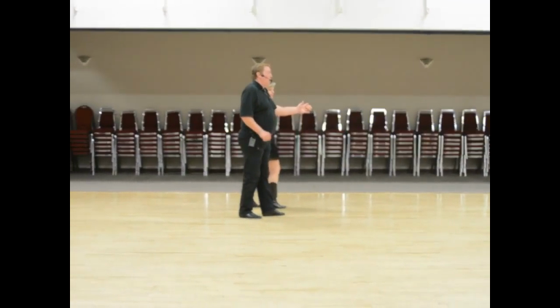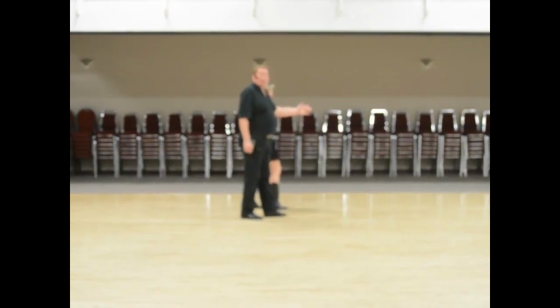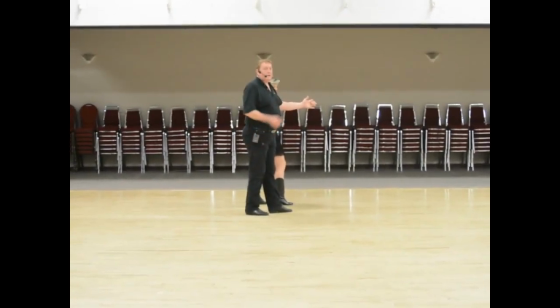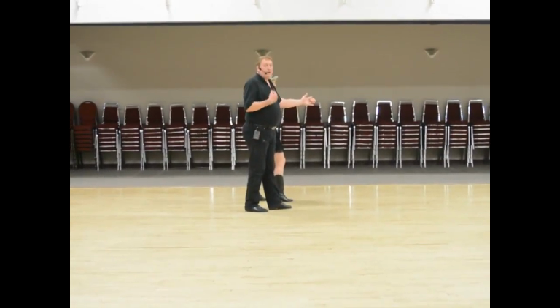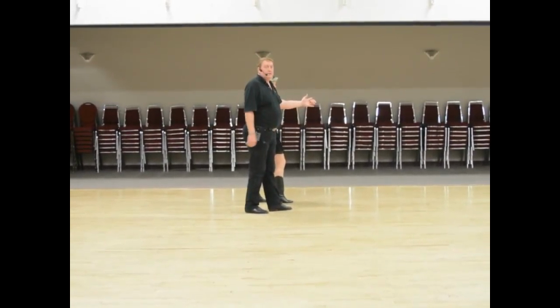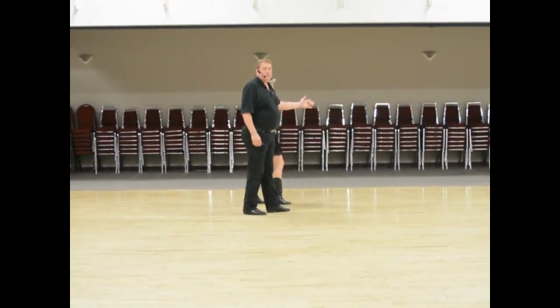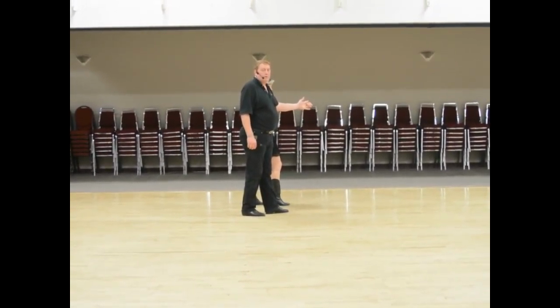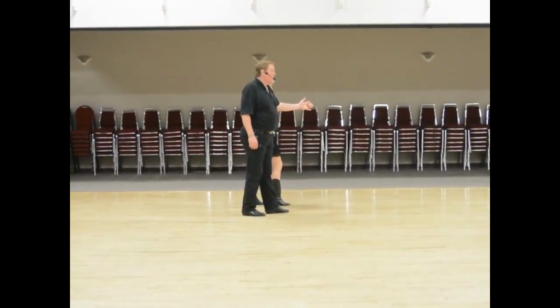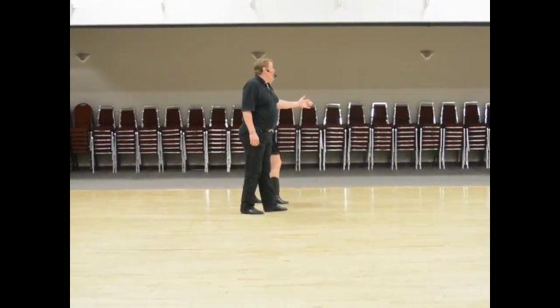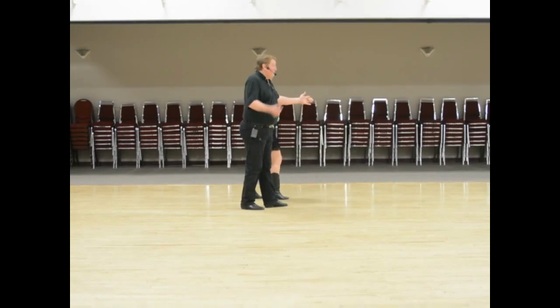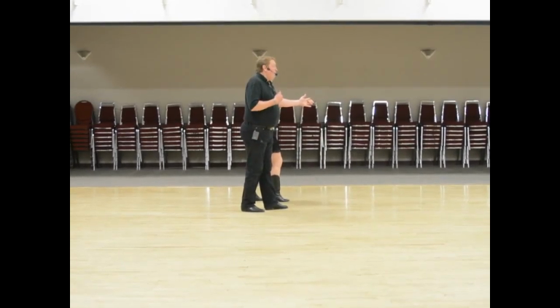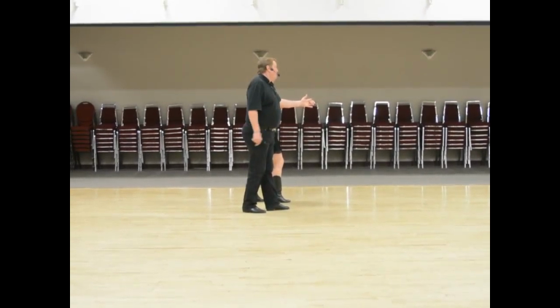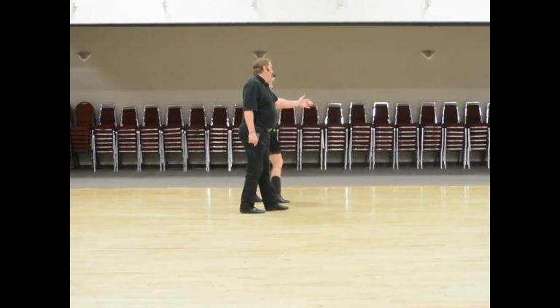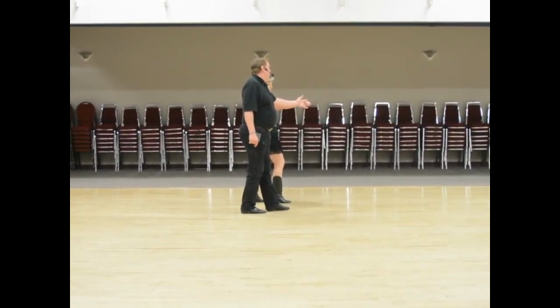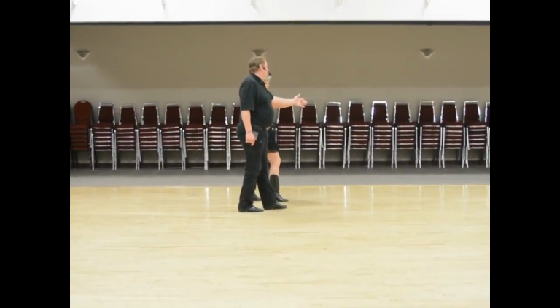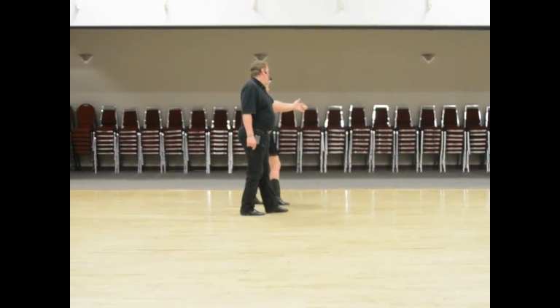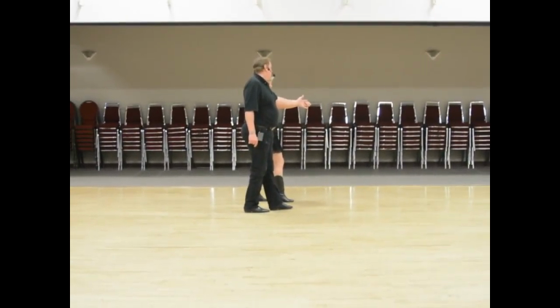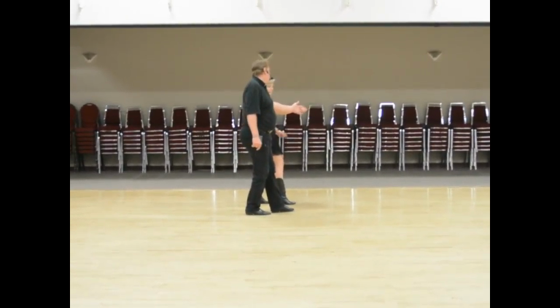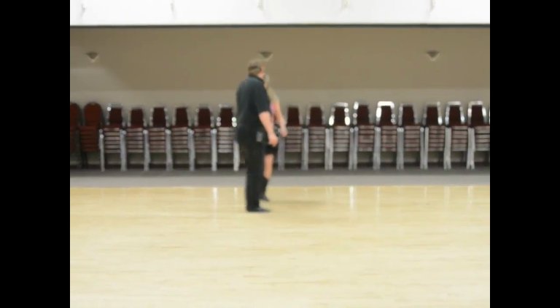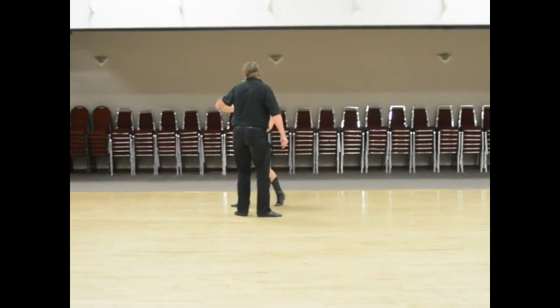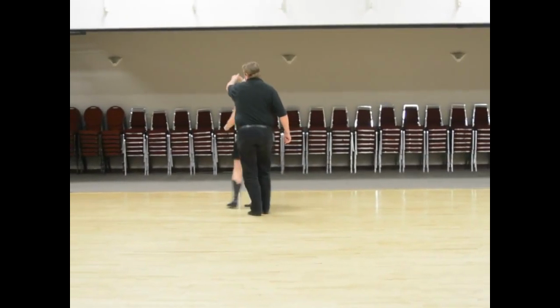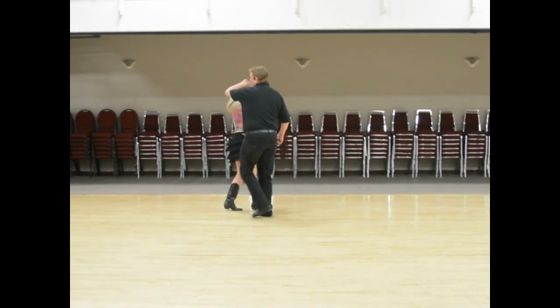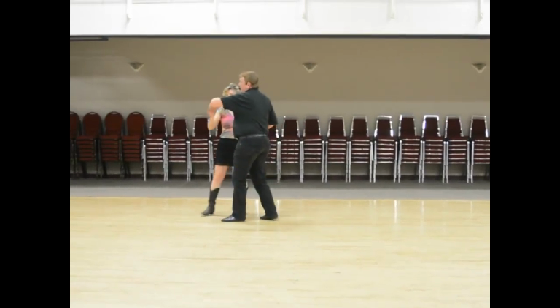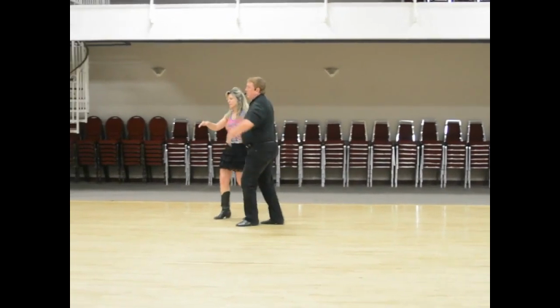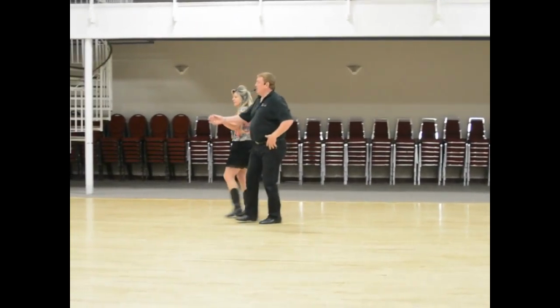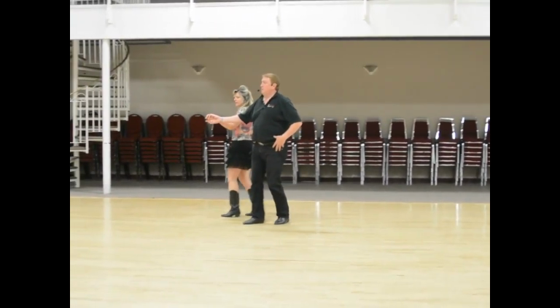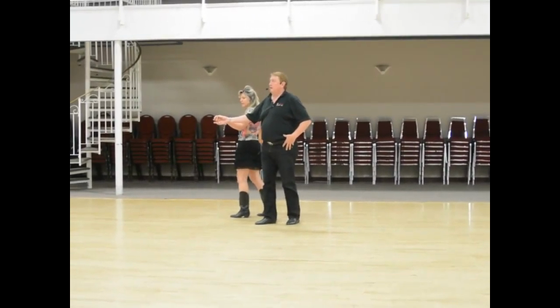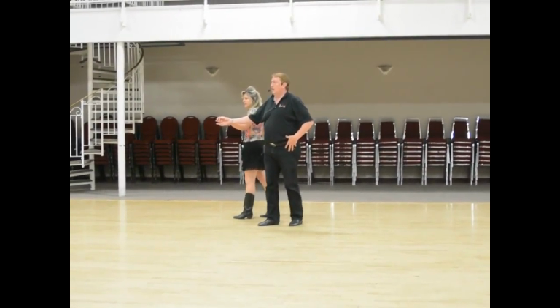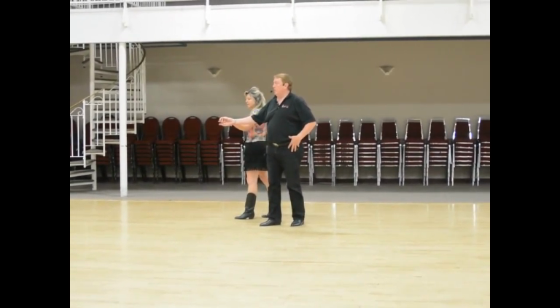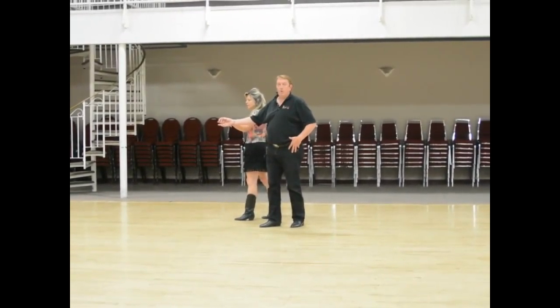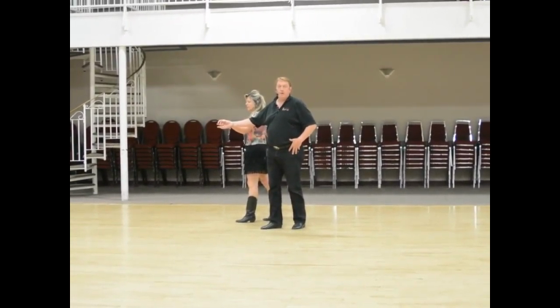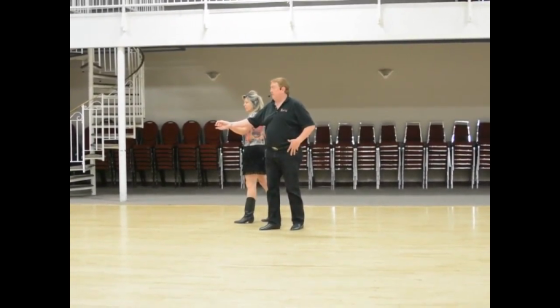Now we're both back down line of dance on the first triple. I'm gonna take a step and Kathy's gonna turn on the step, step, step, step, triple, triple, to where now we're both in flare. We'll go this other way to show you.